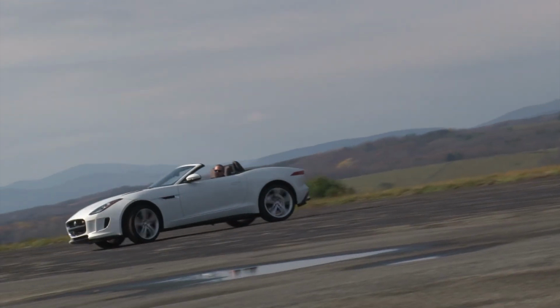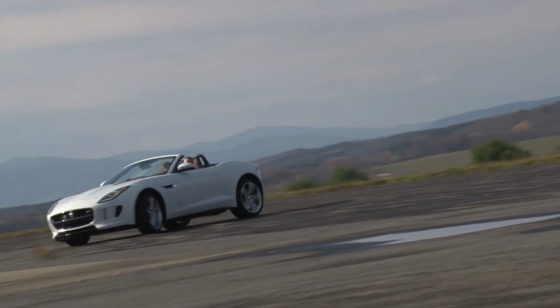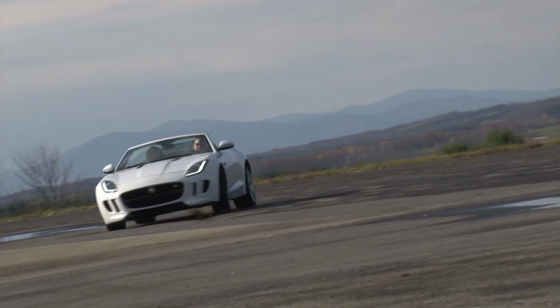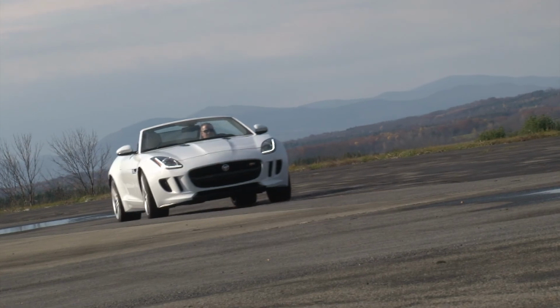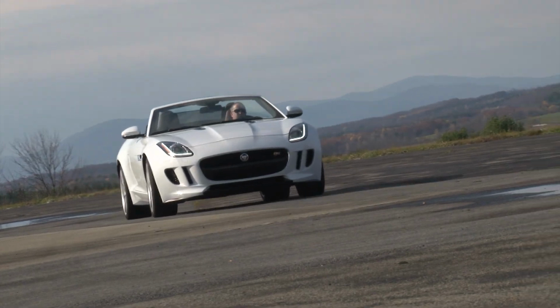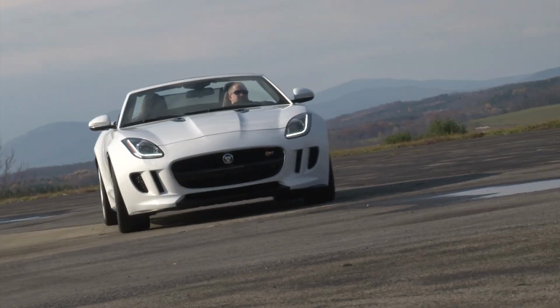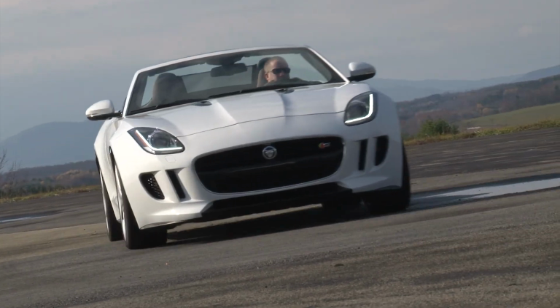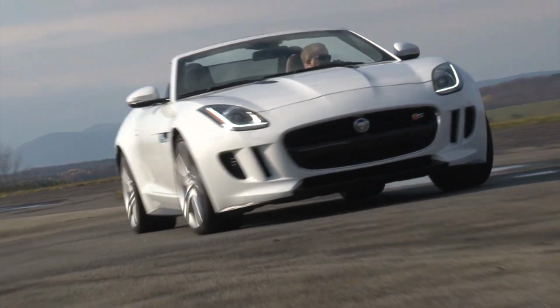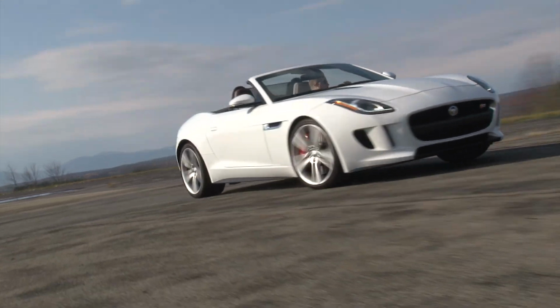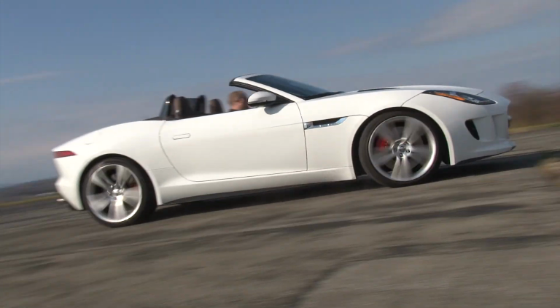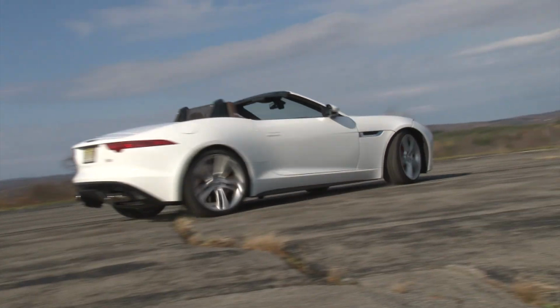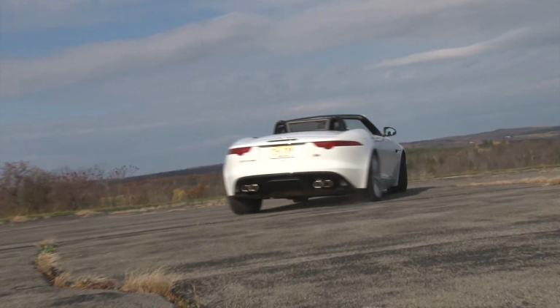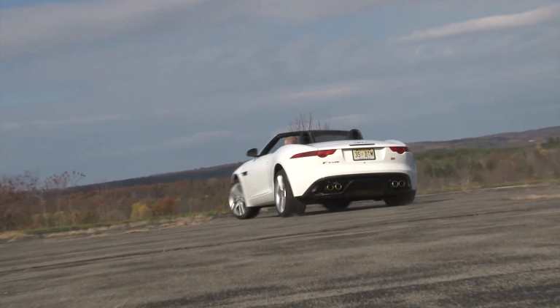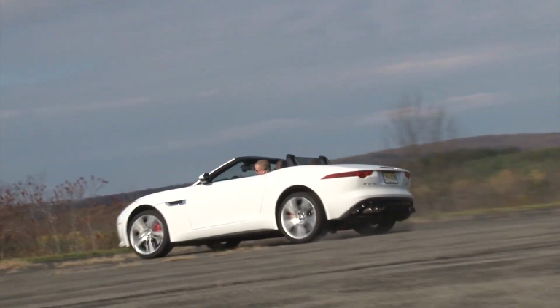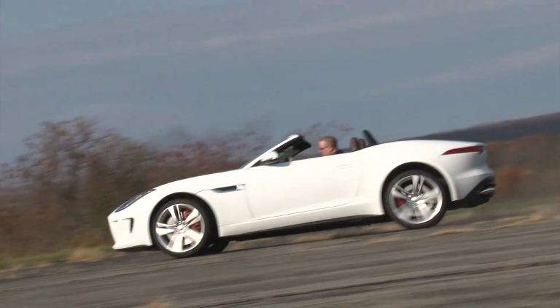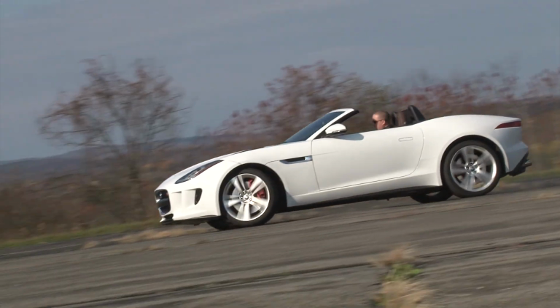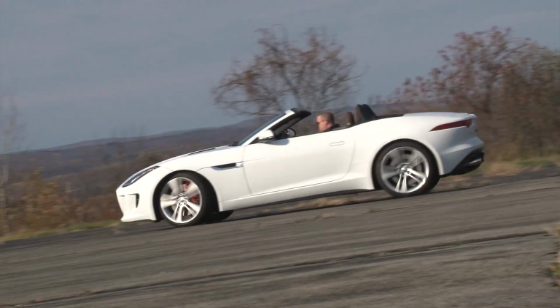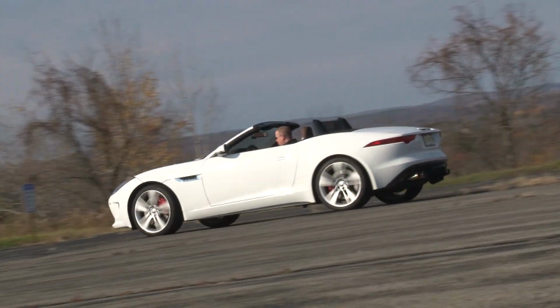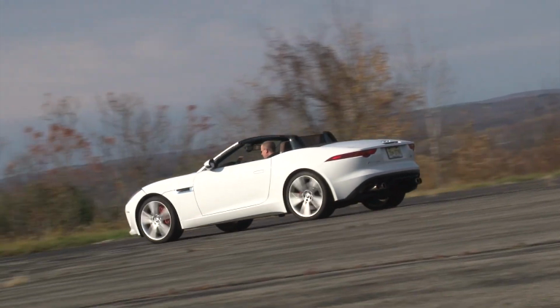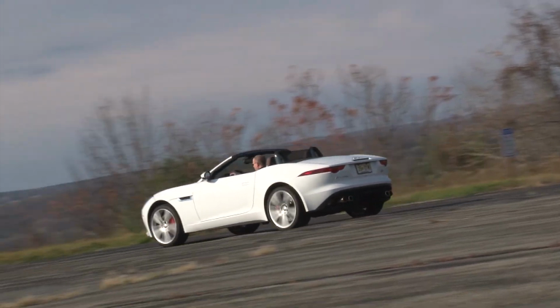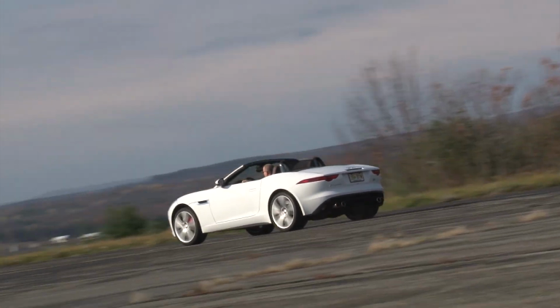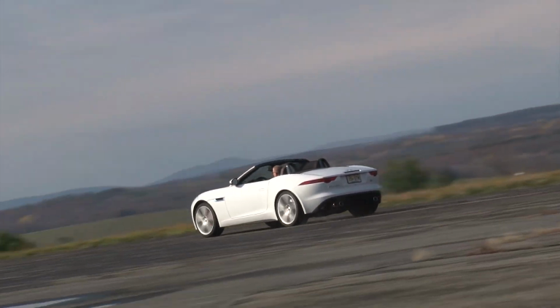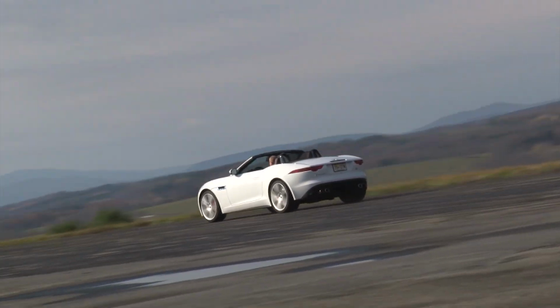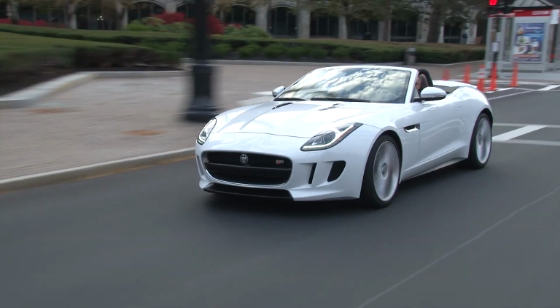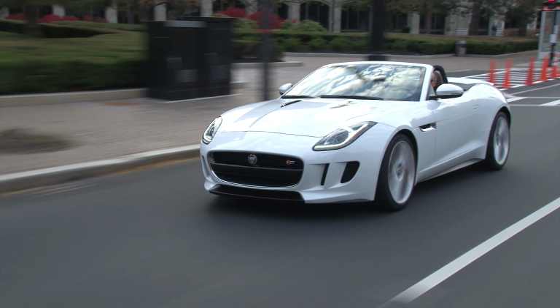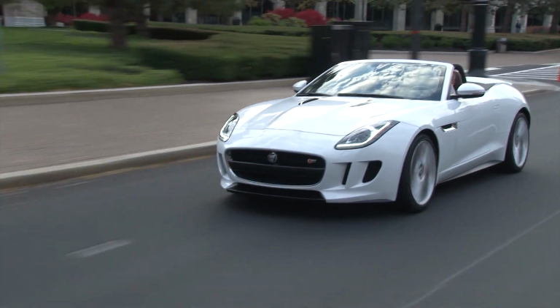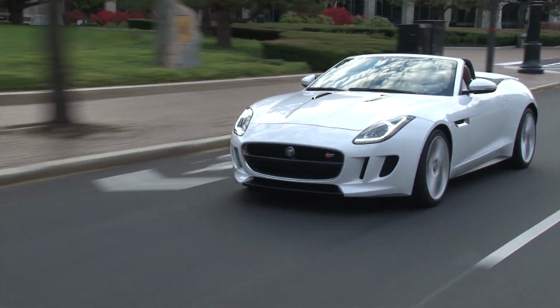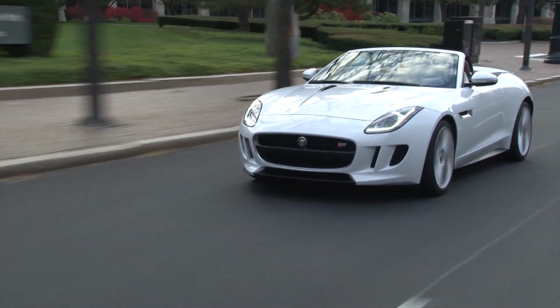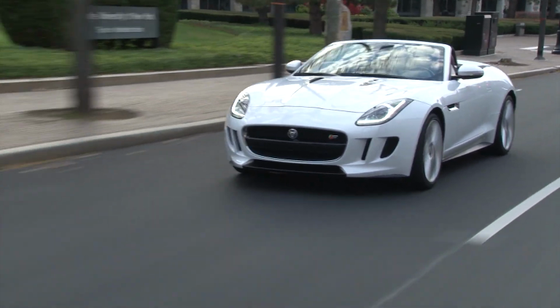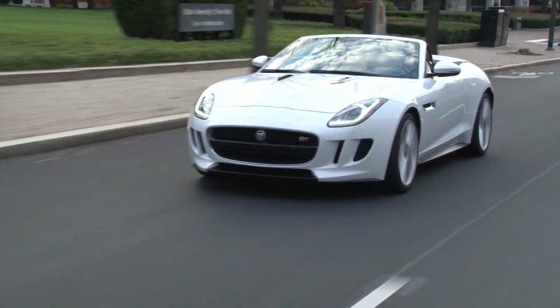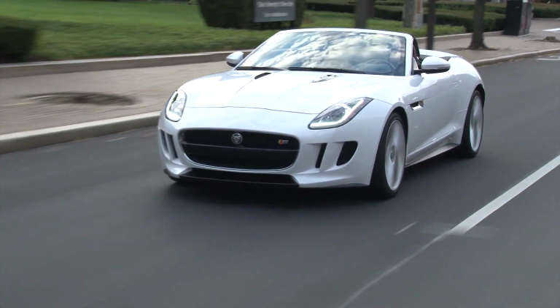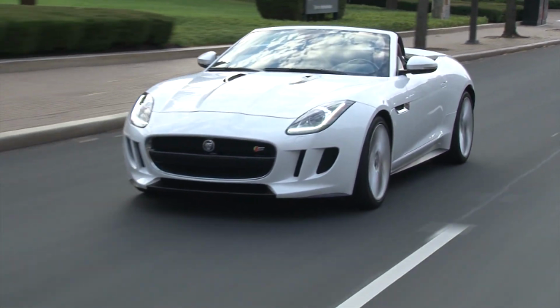Though white would be my last choice, it certainly has the look, more power than you could ever need, a soundtrack sports car lovers drool over, and a sports car drive that's the real deal. For Drive Time, I'm Steve Hannes.